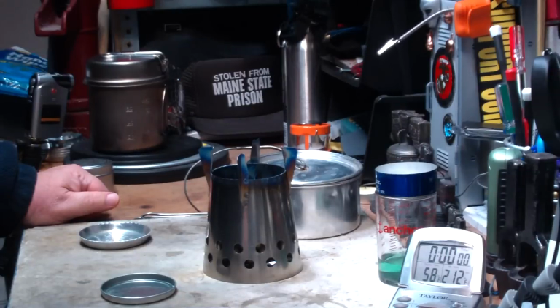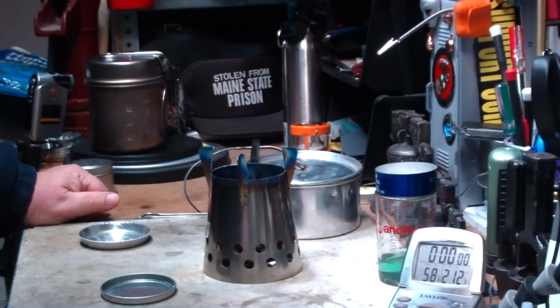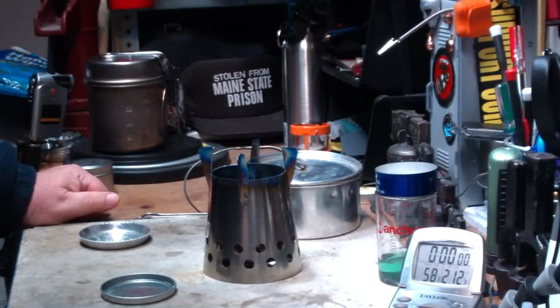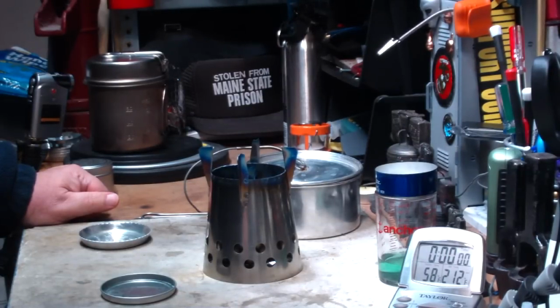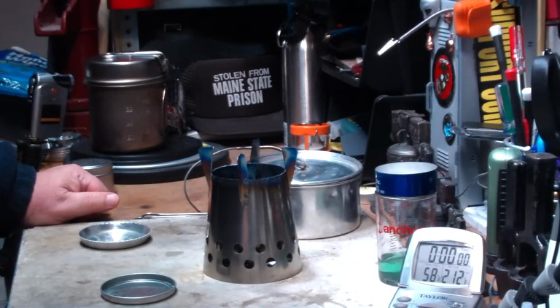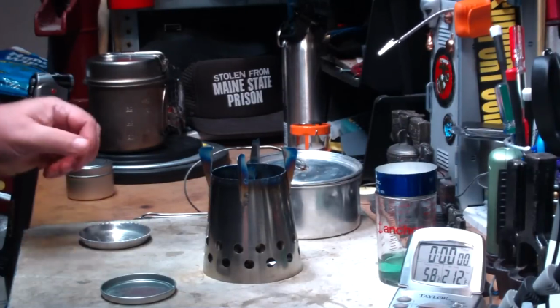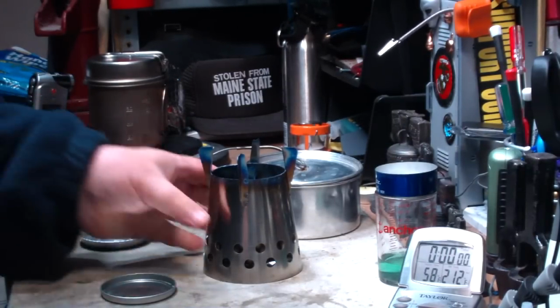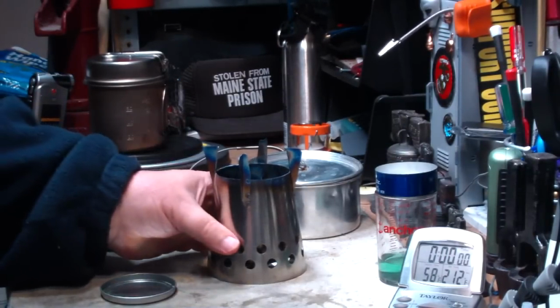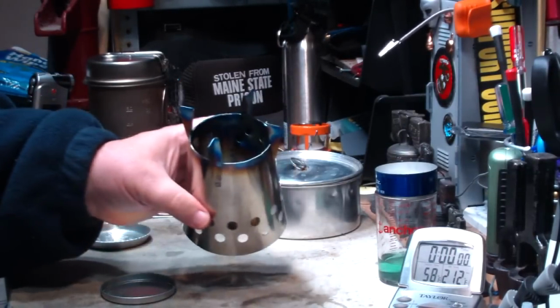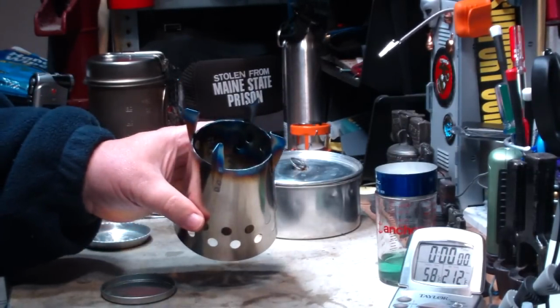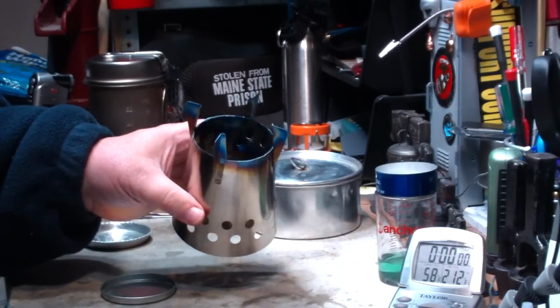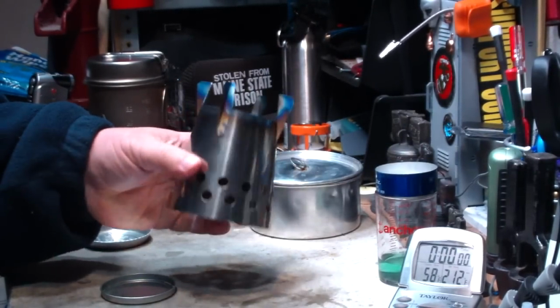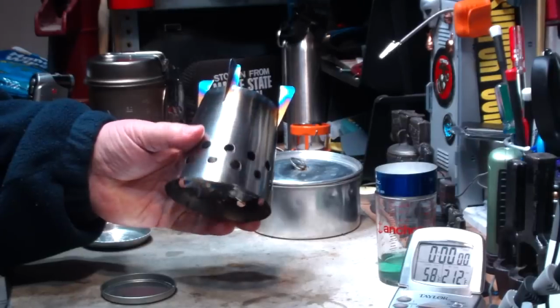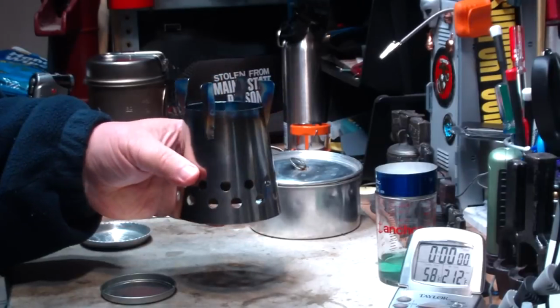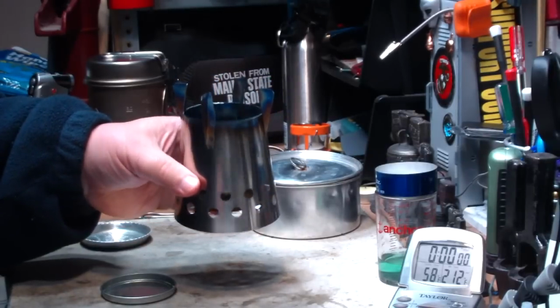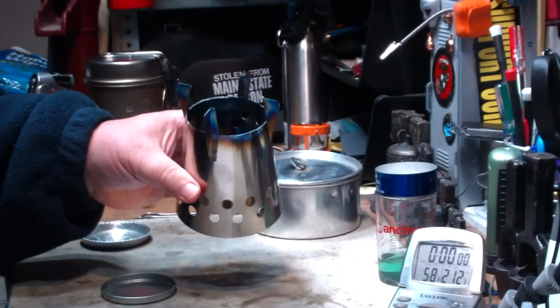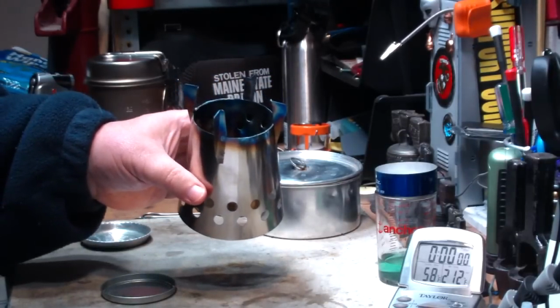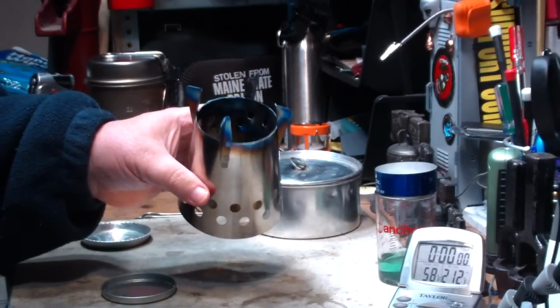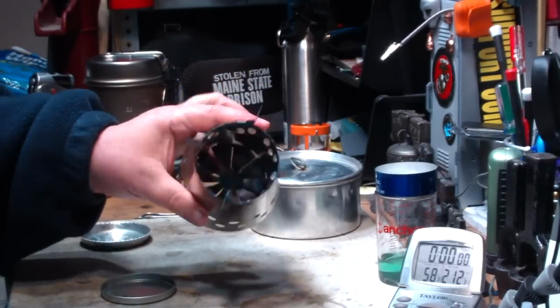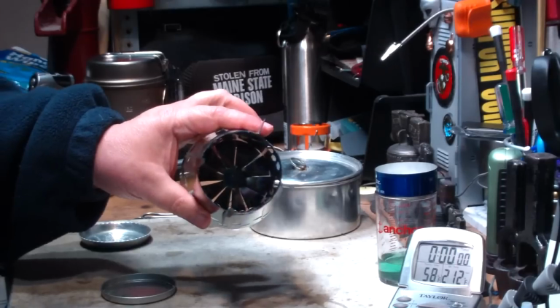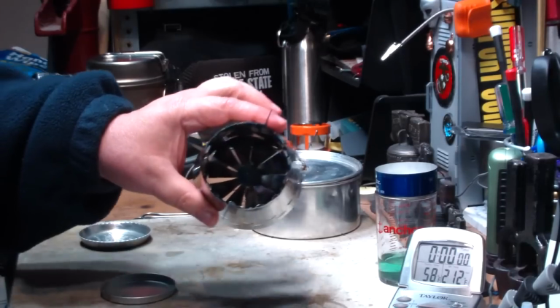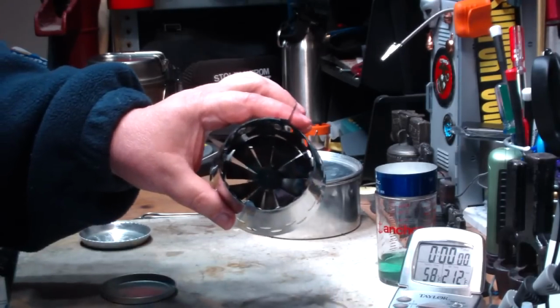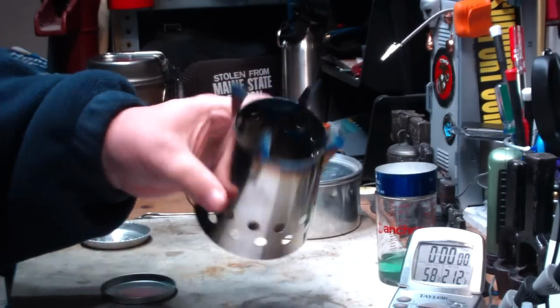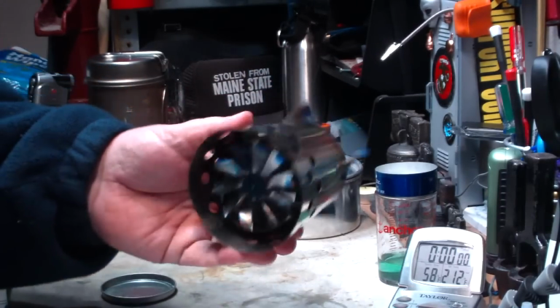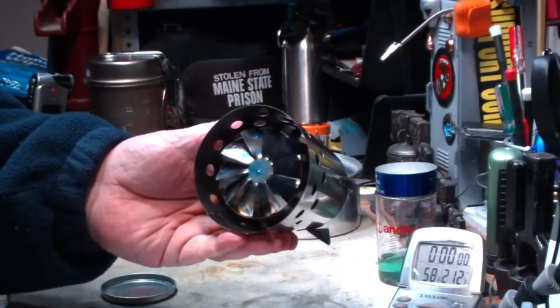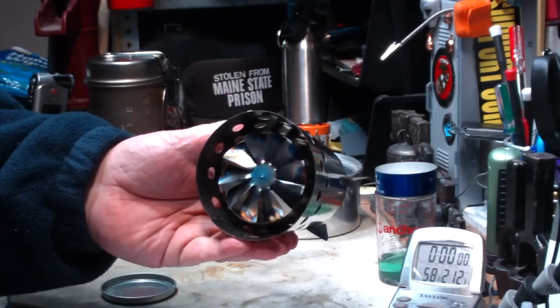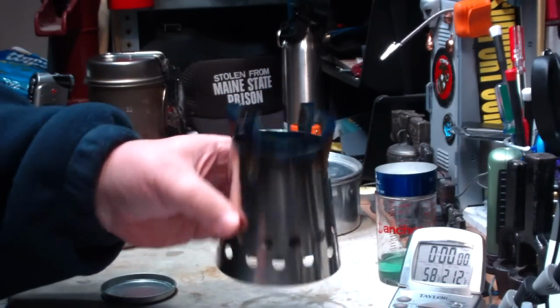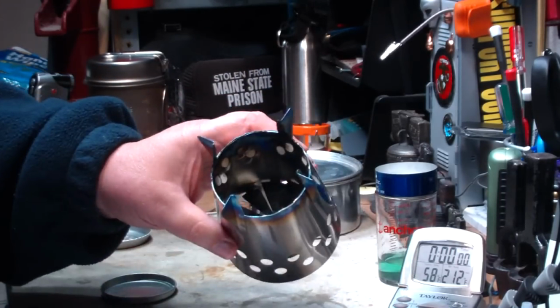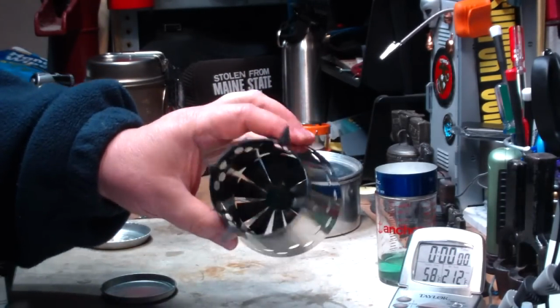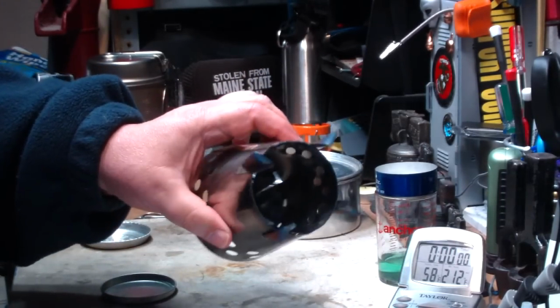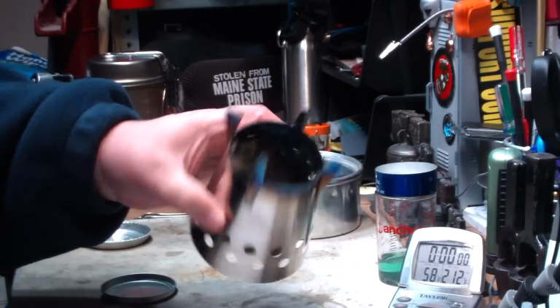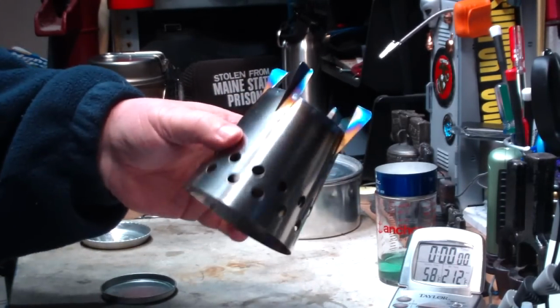Hi, Hiram here. Yesterday I did my first boil test on this four-dog stove, the Bush Cooker LT2. This is the one that Ninja K3K has lent me to play with for a little bit.